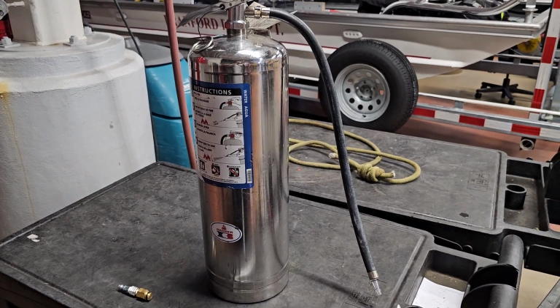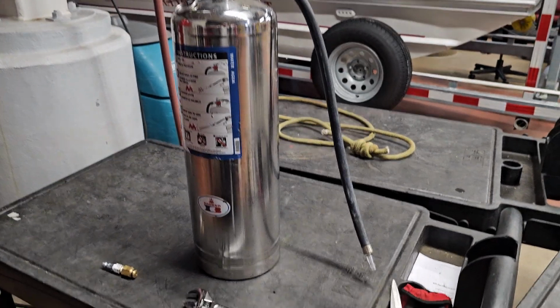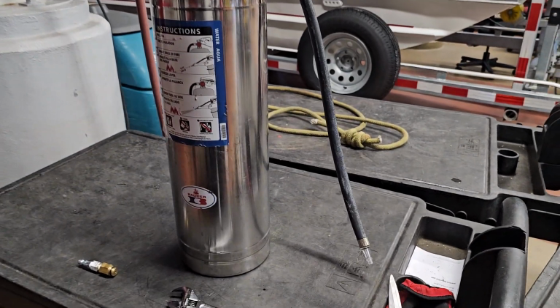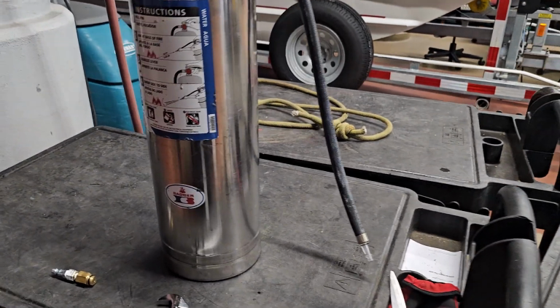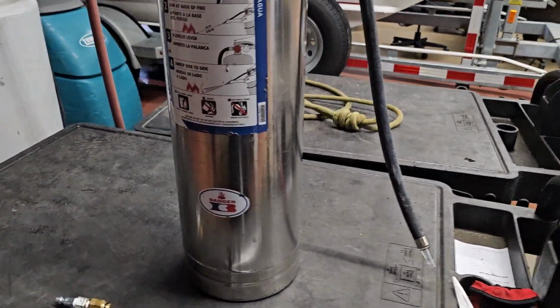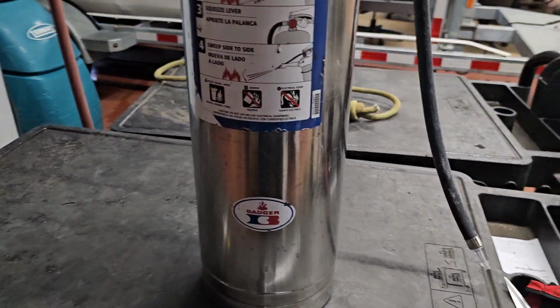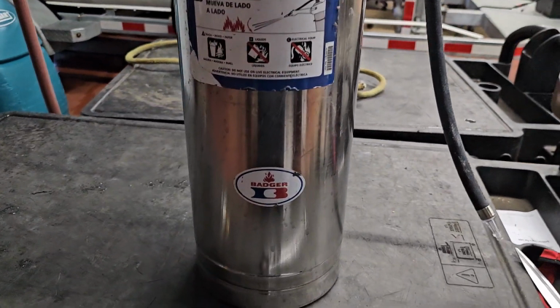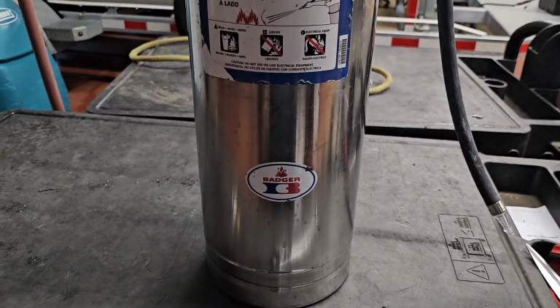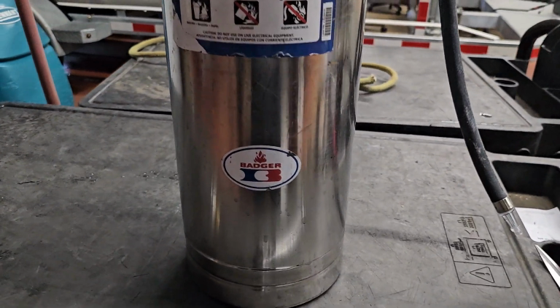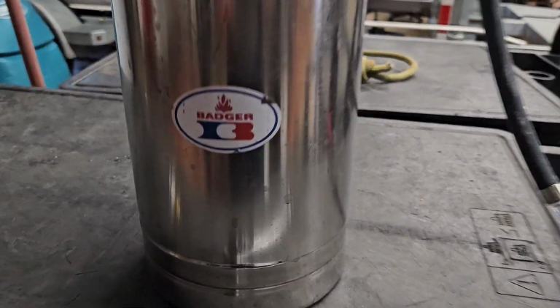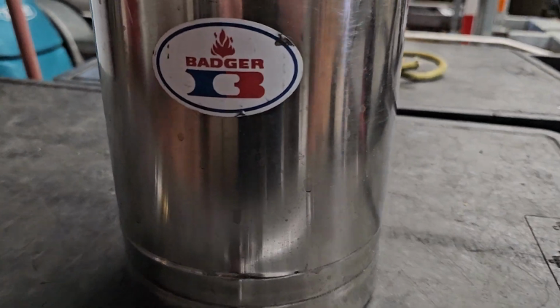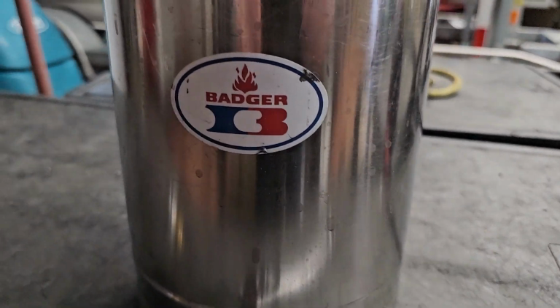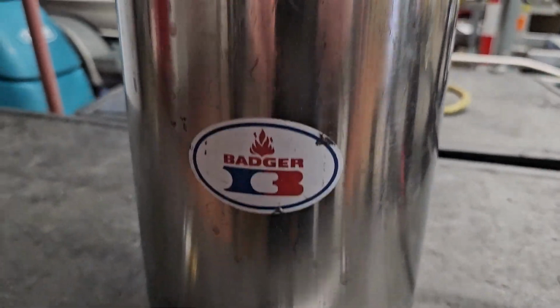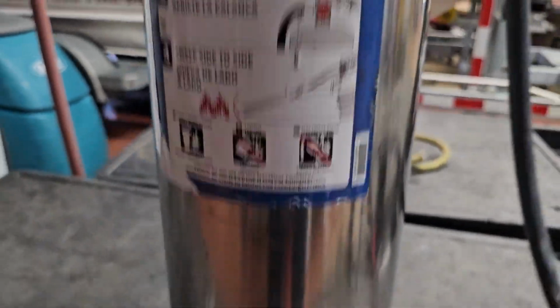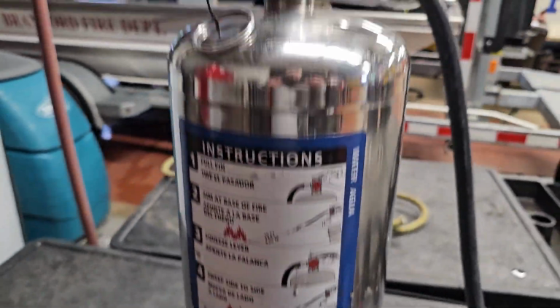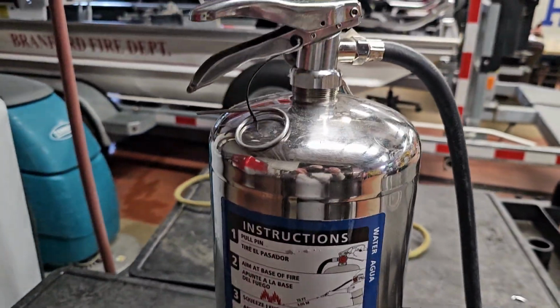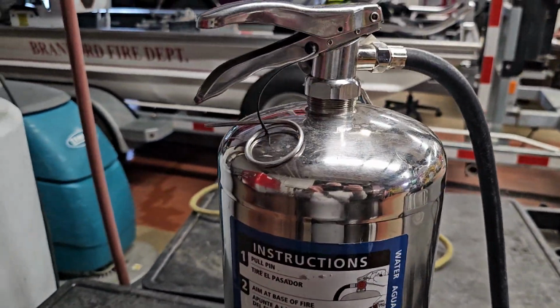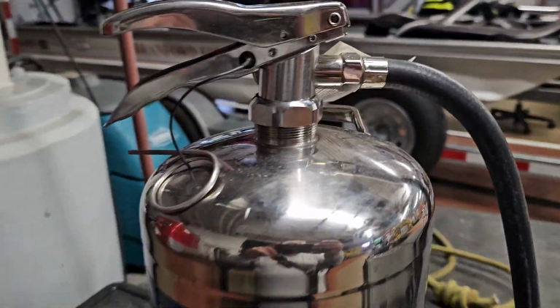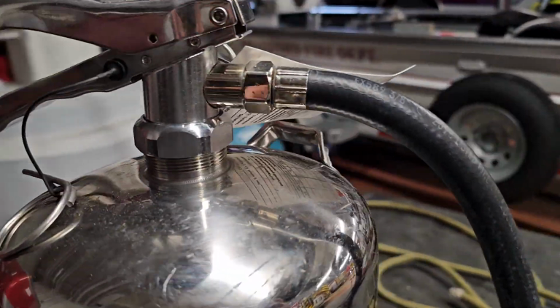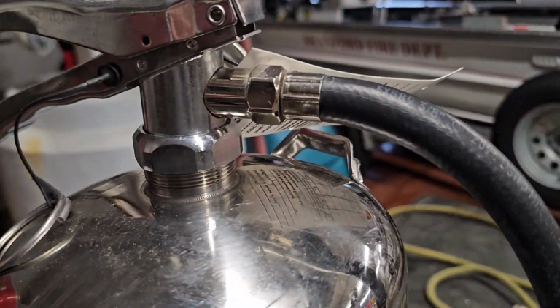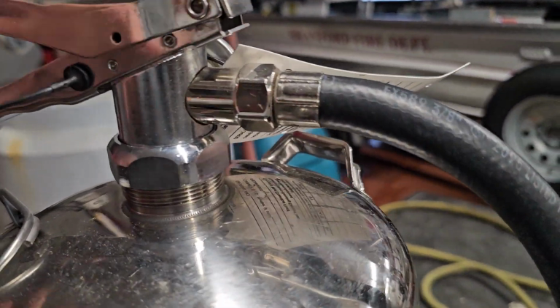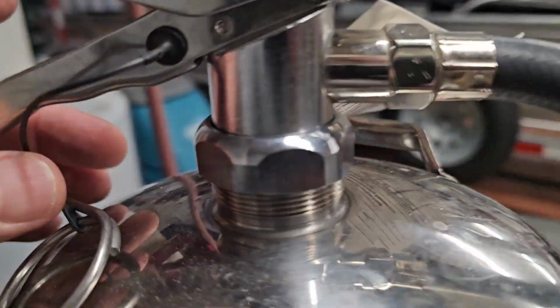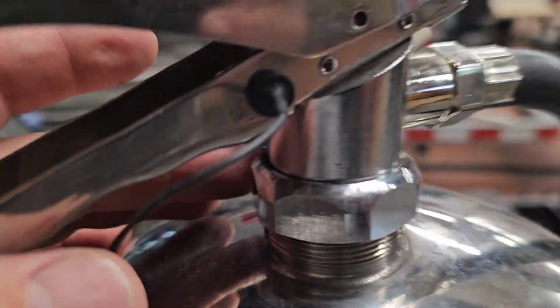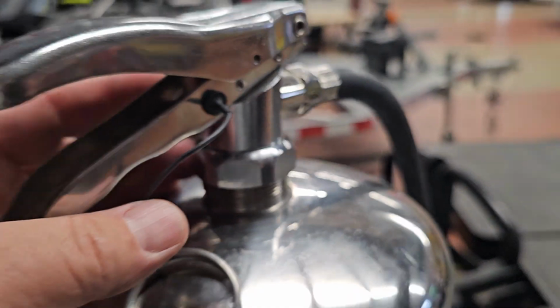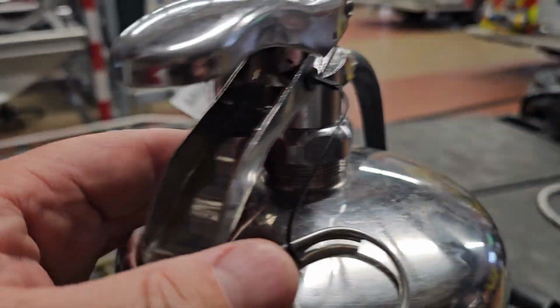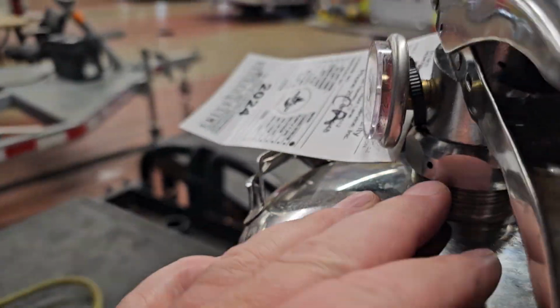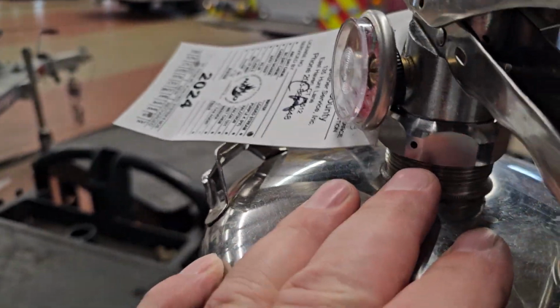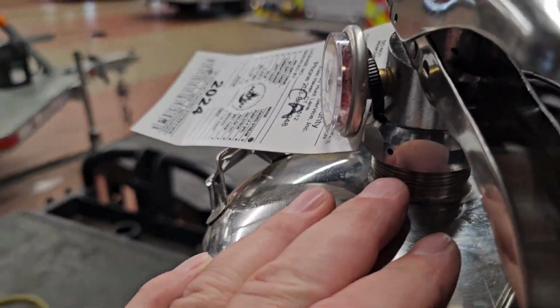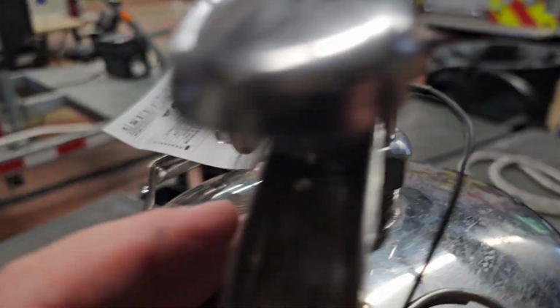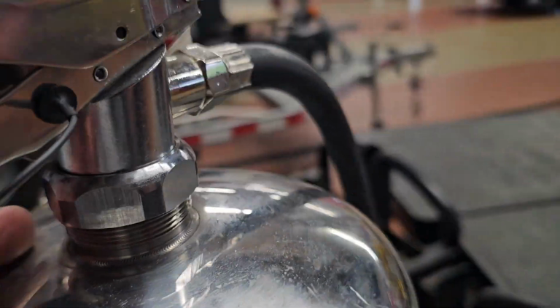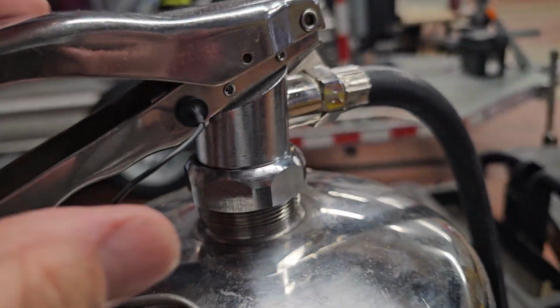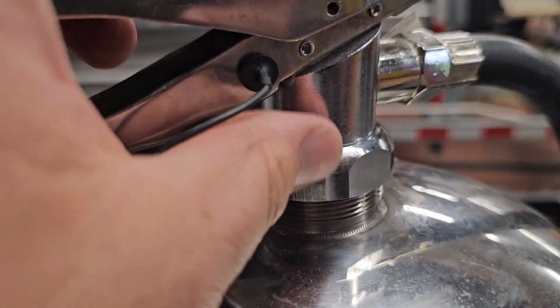This is the new Badger 2.5 extinguisher. The difference with this one compared to the other ones is that it does not have a Schrader valve when refilling it and putting air back inside of it.